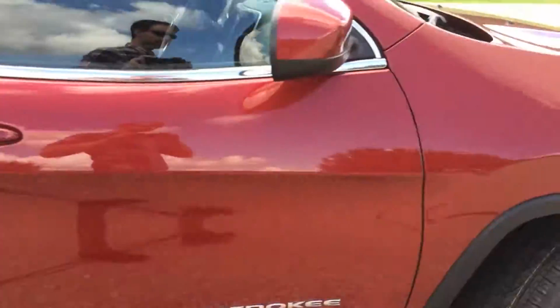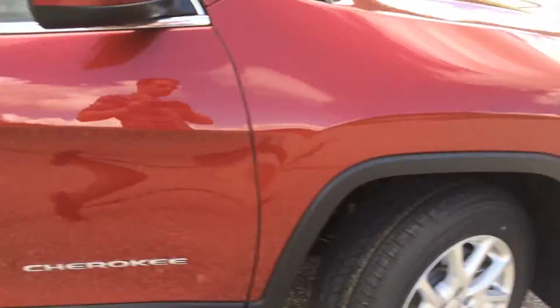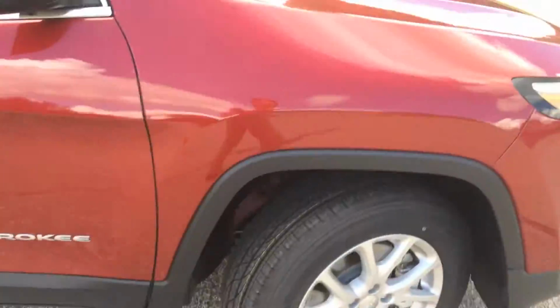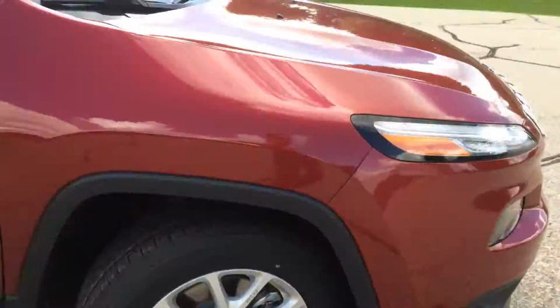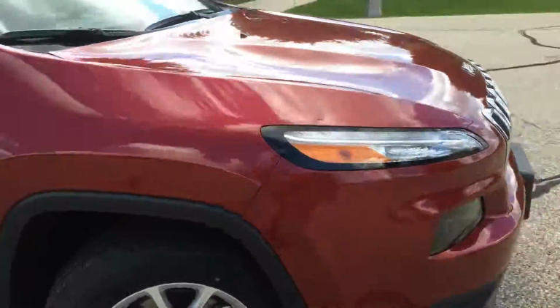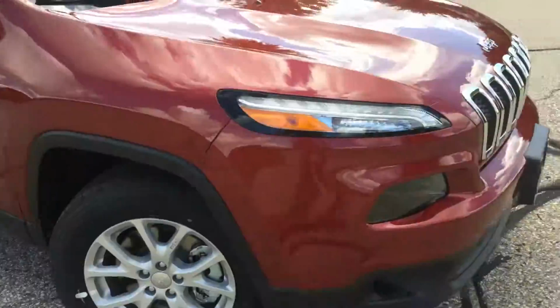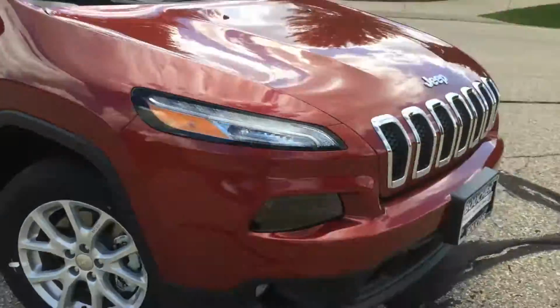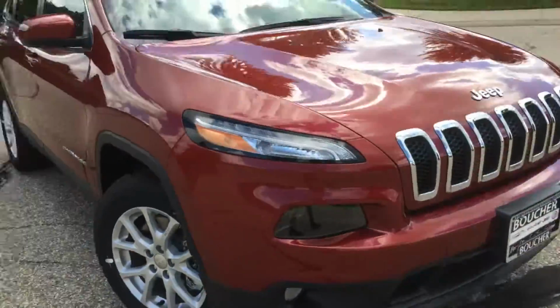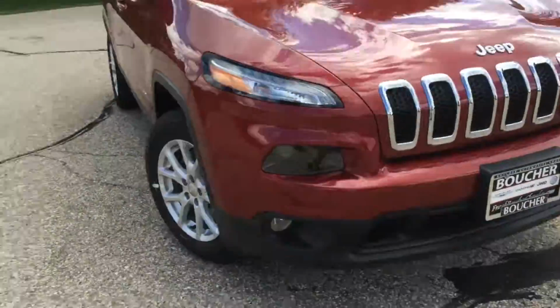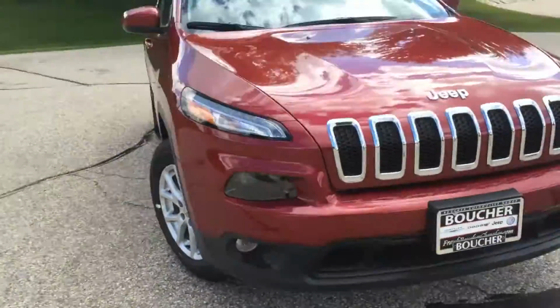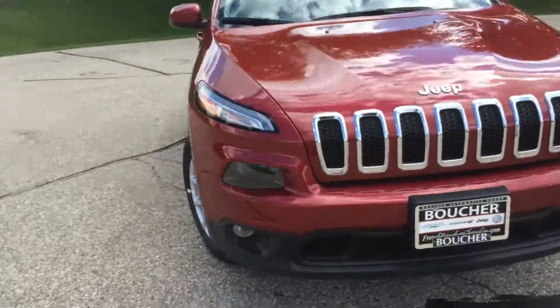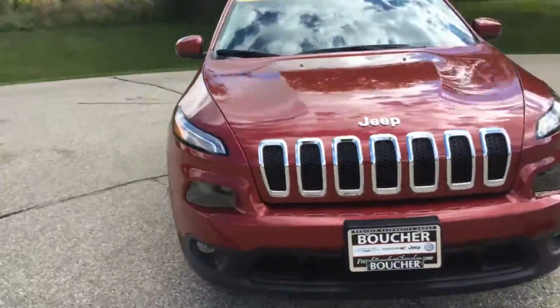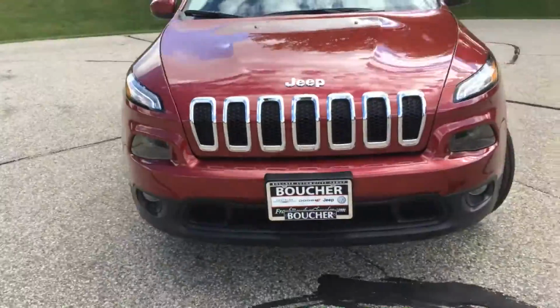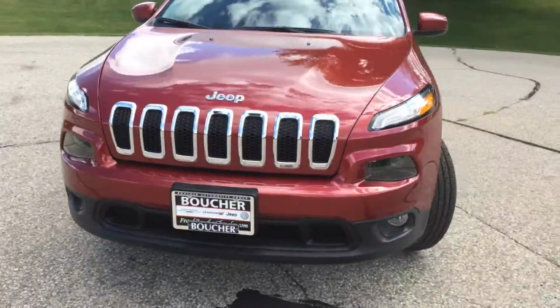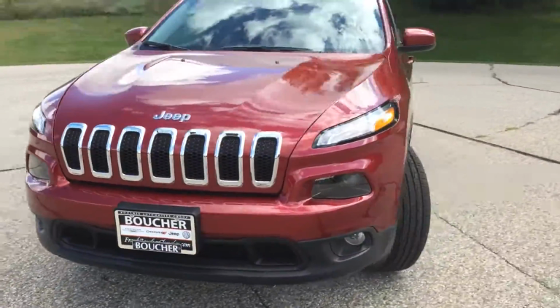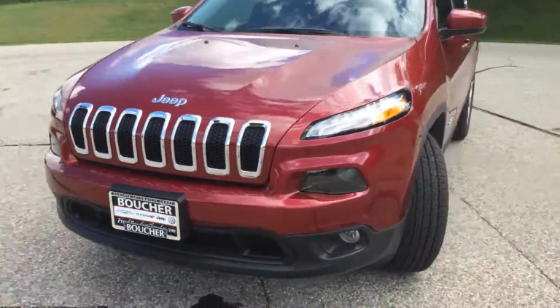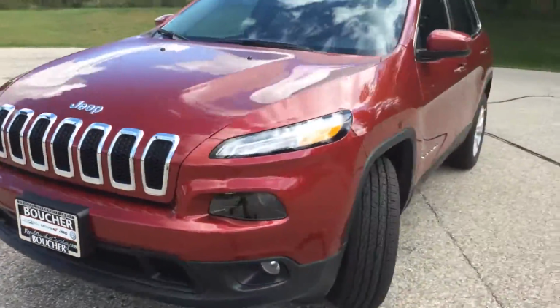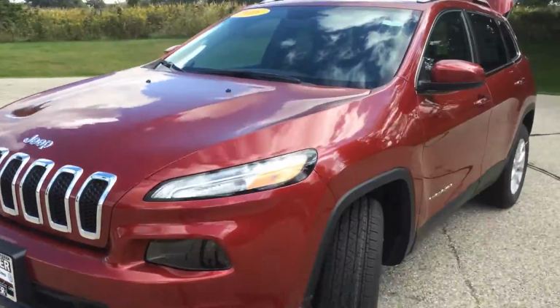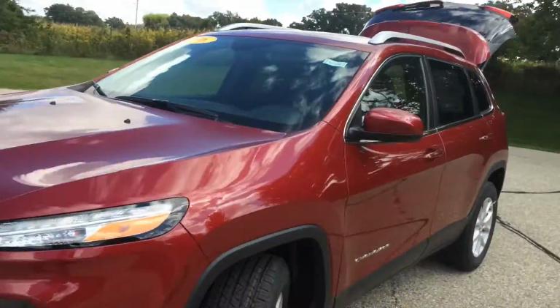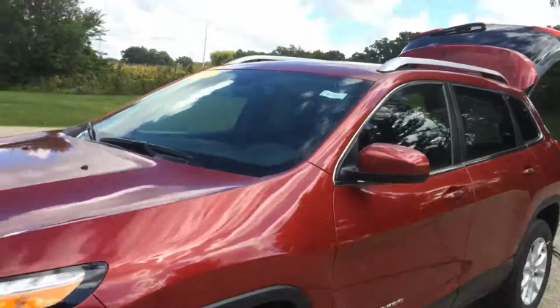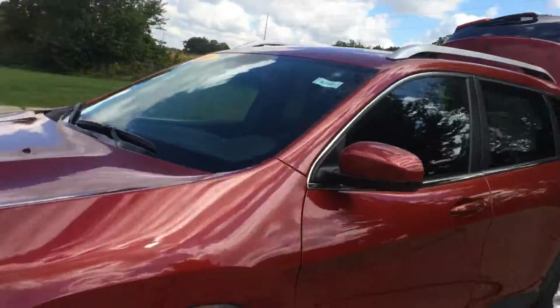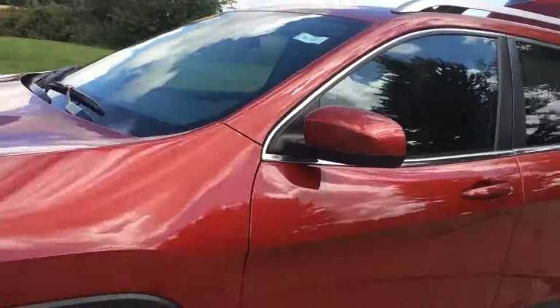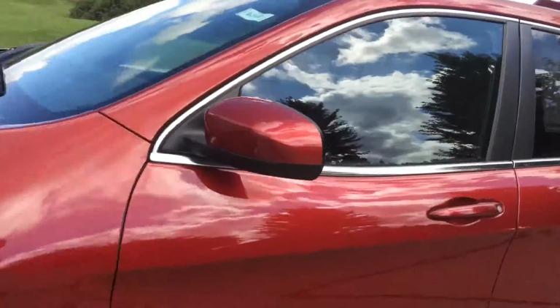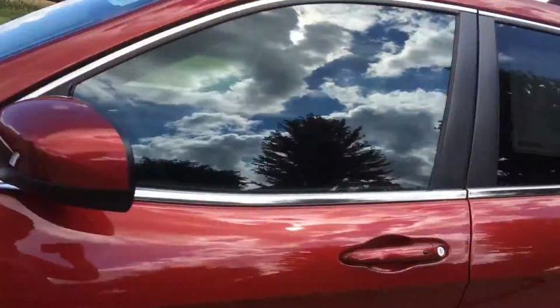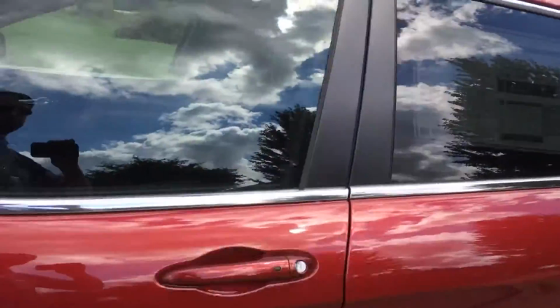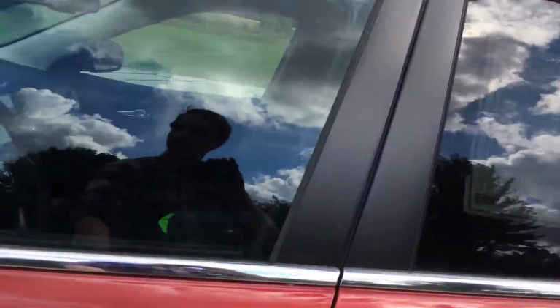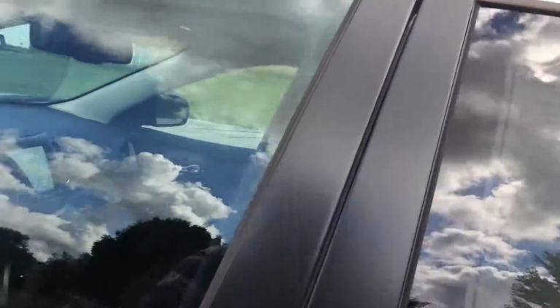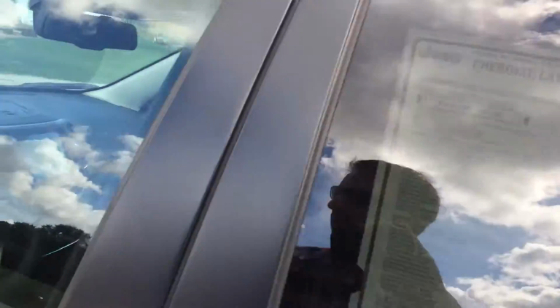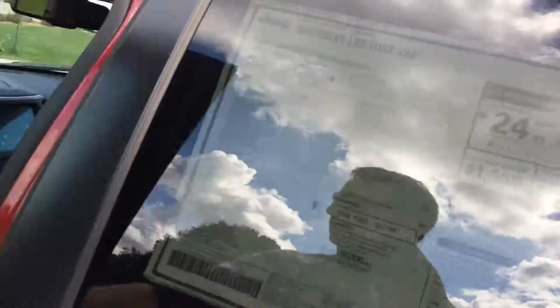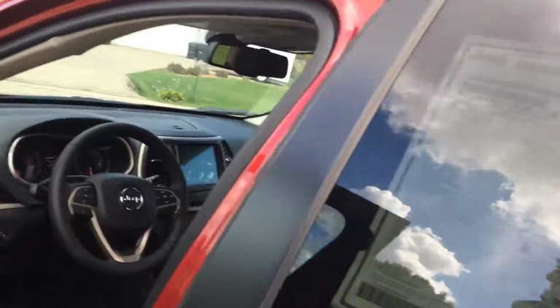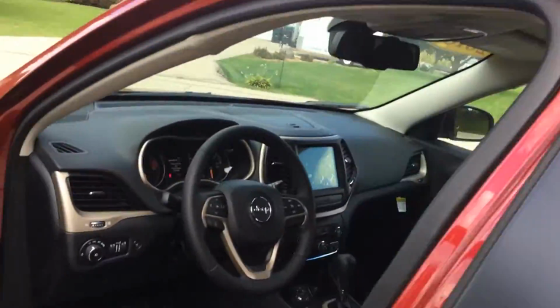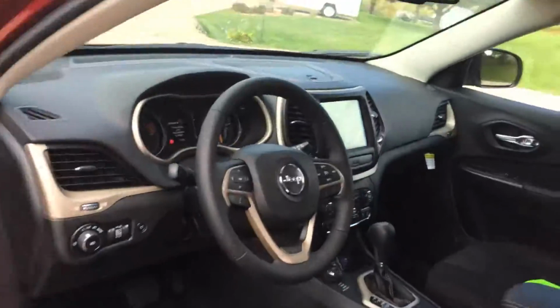This is also going to have automatic headlights, LED daytime running lights. With the cold weather group you're going to get heated wipers and defrosting mirrors.